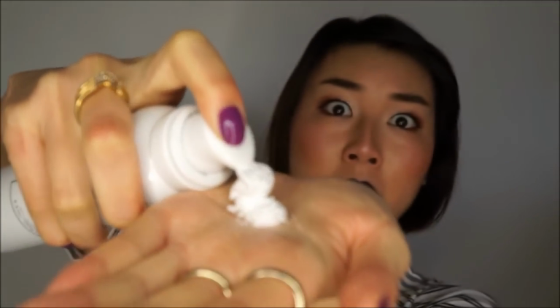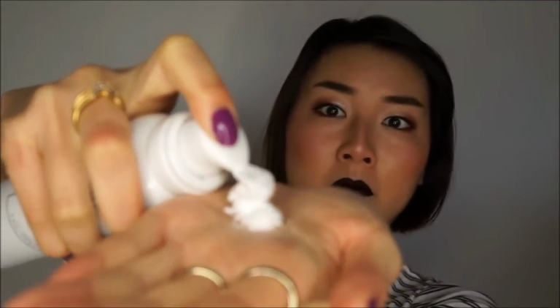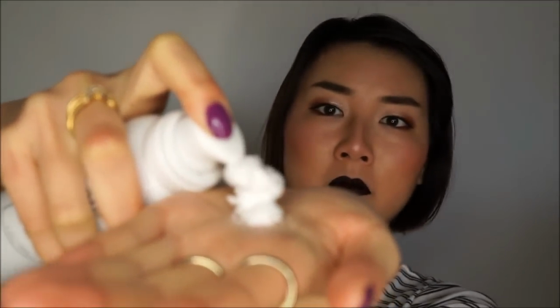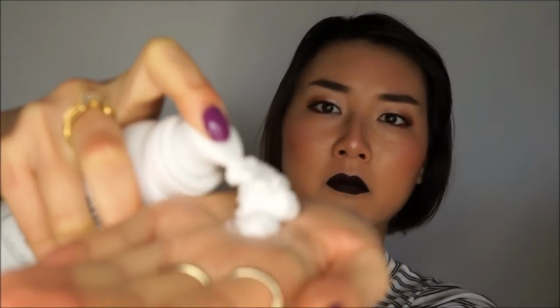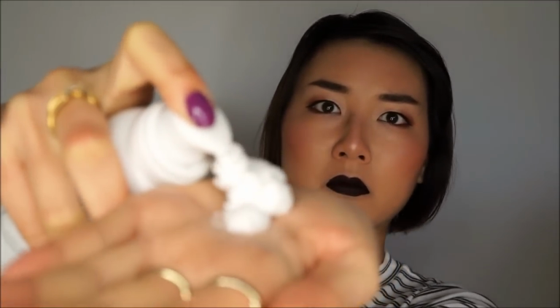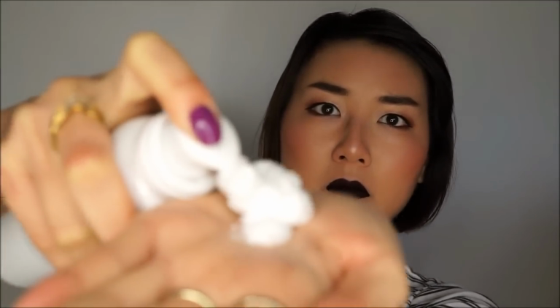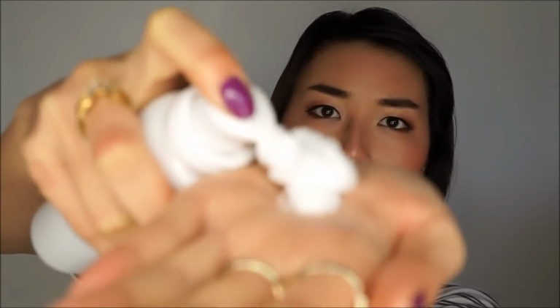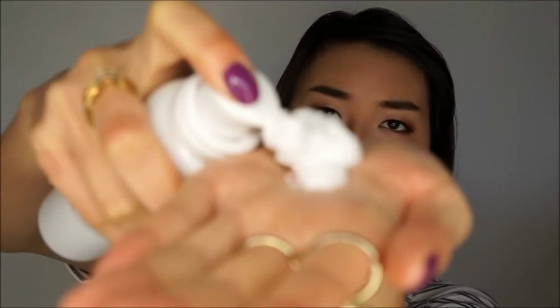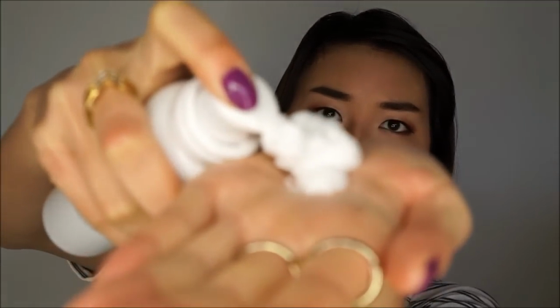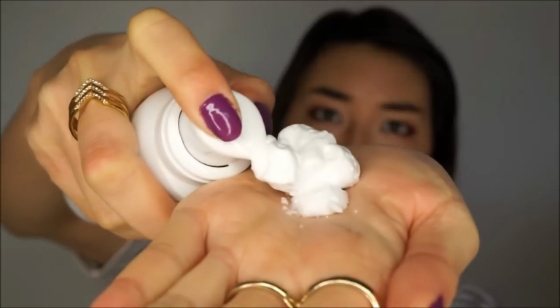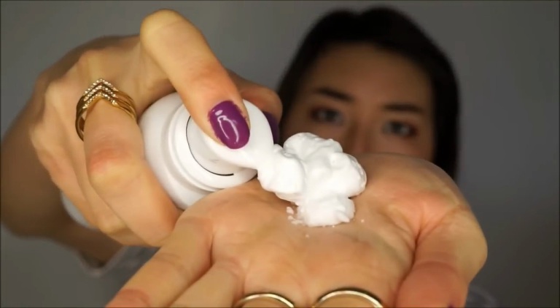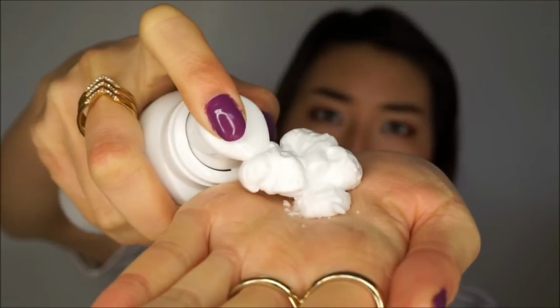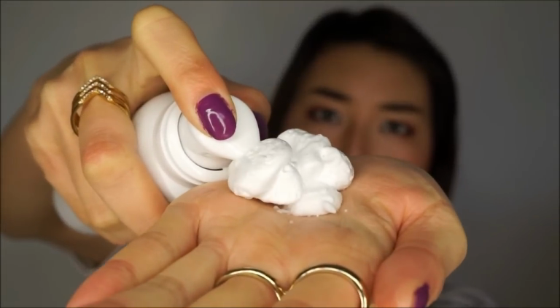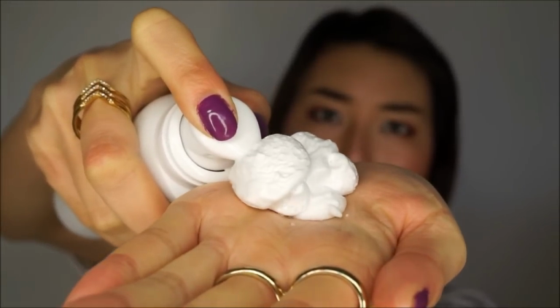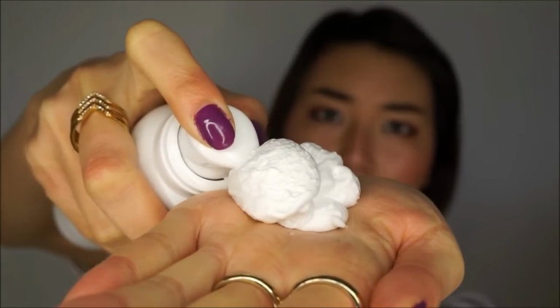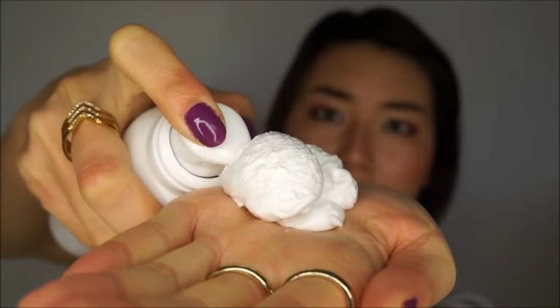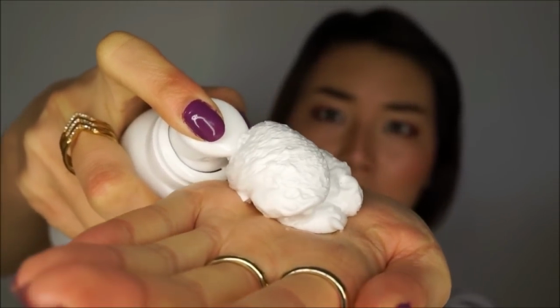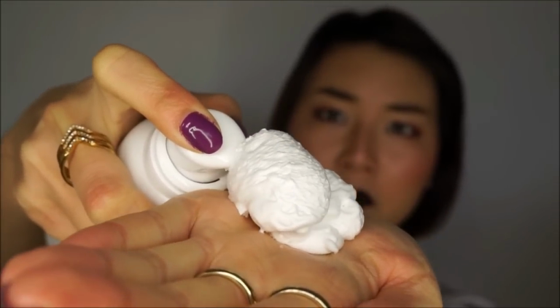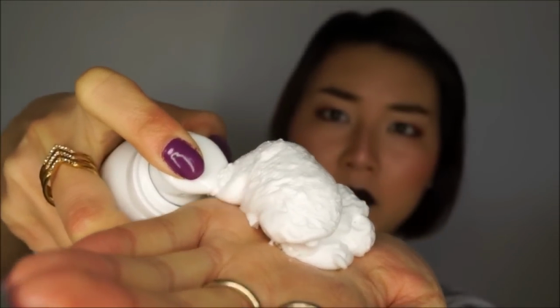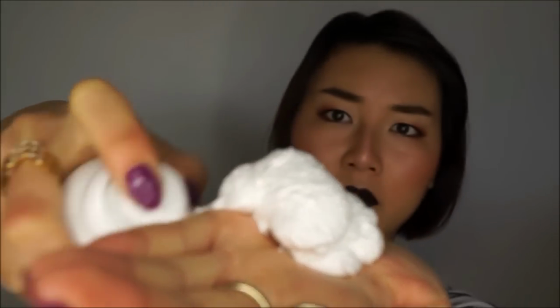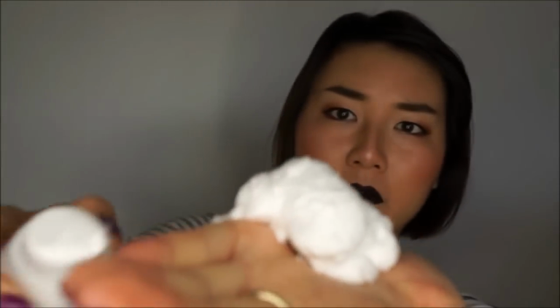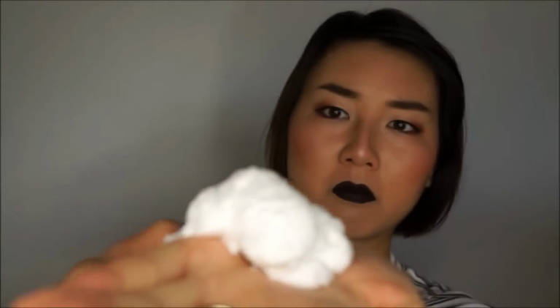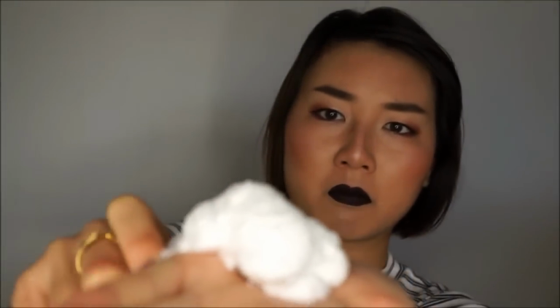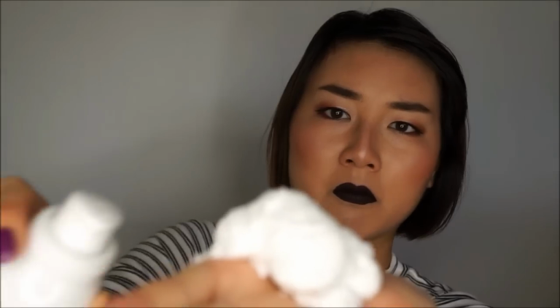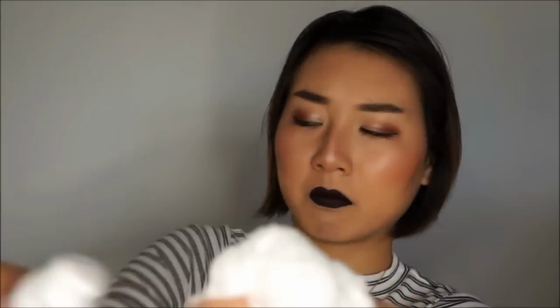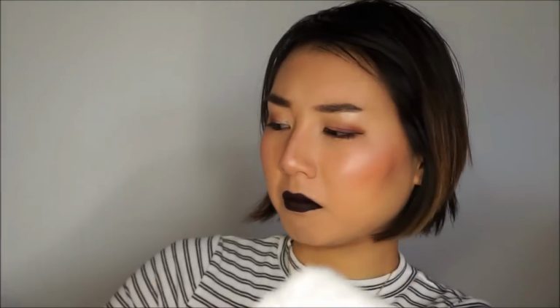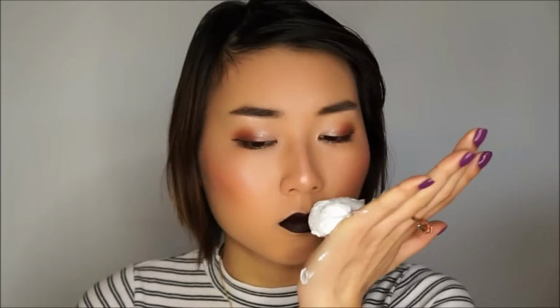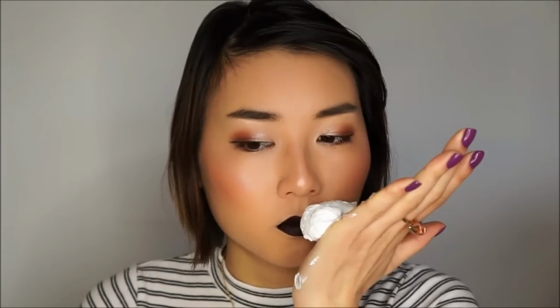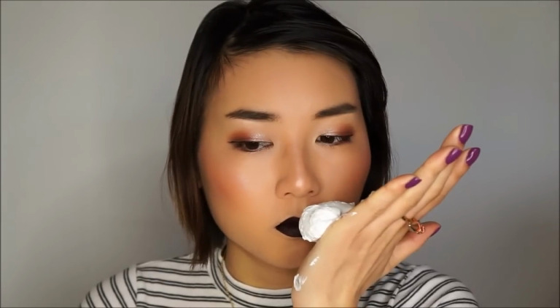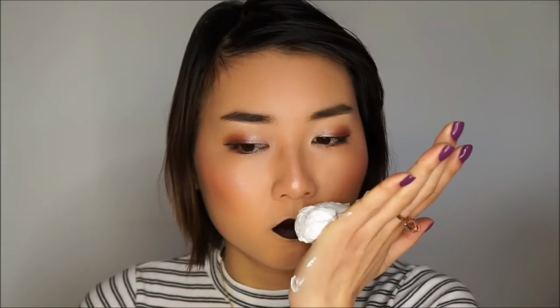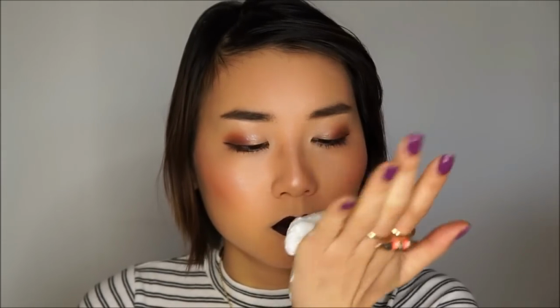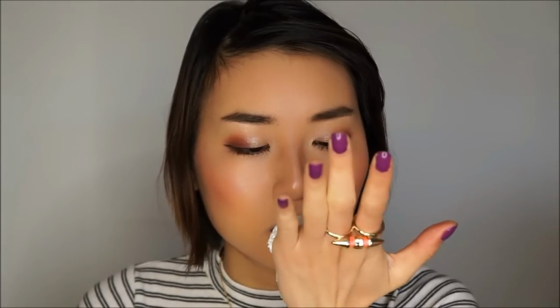I don't know why I look so petrified and worried here, but the texture is like shaving cream. It's very mousse-y, it's soft, and it also smells good. I approve of this scent.